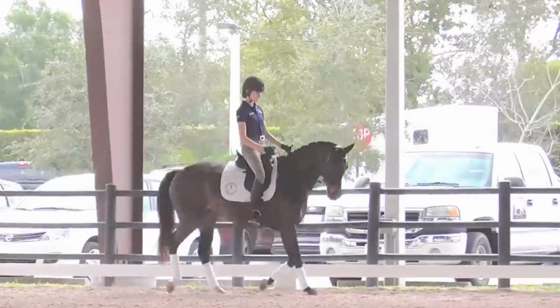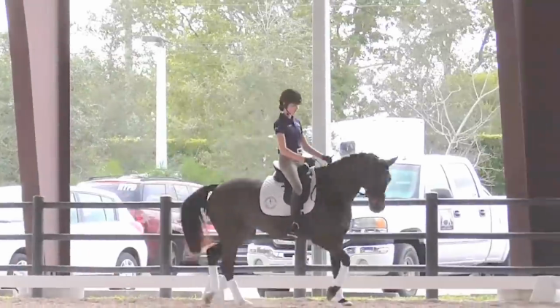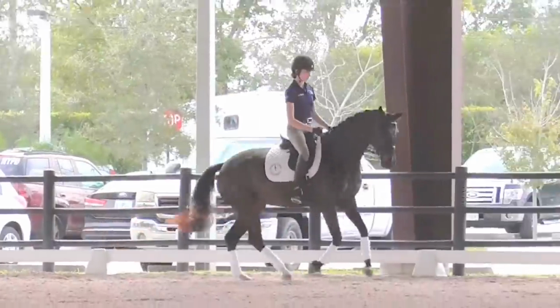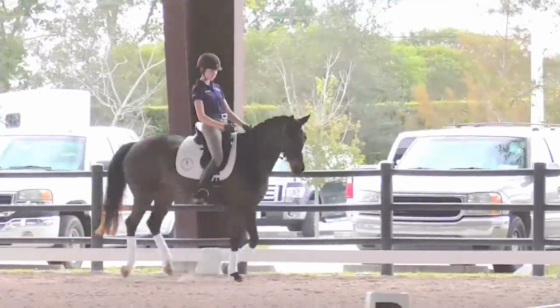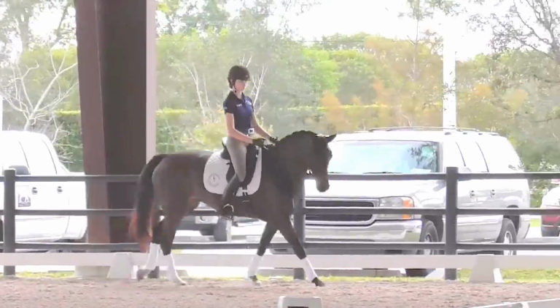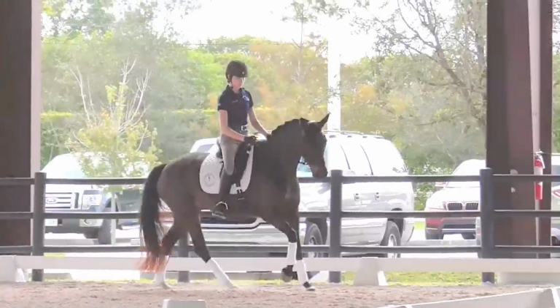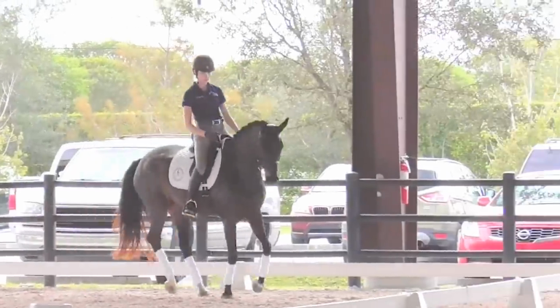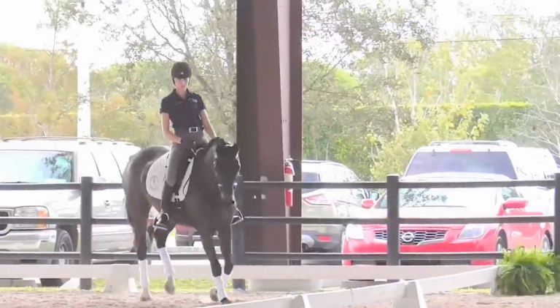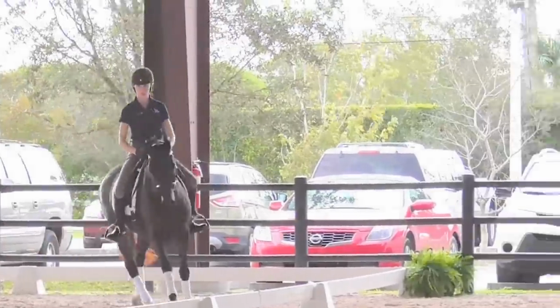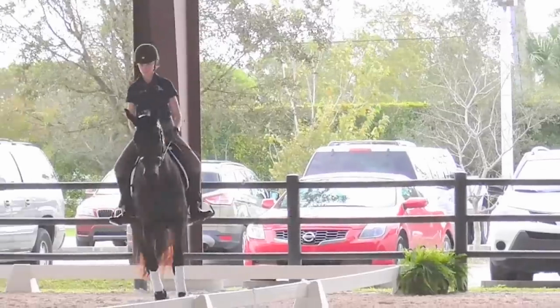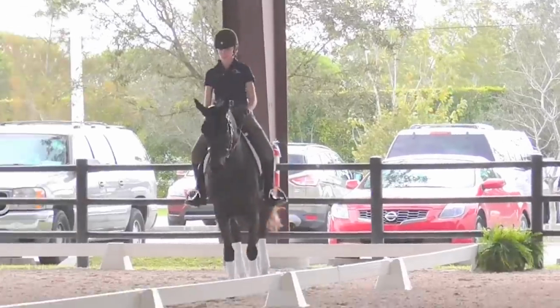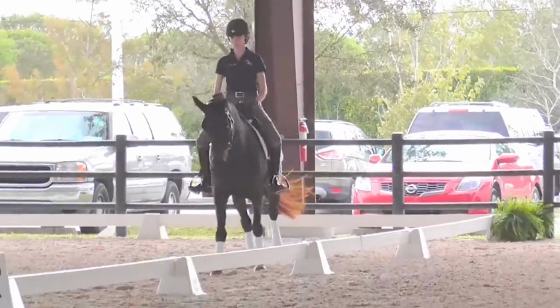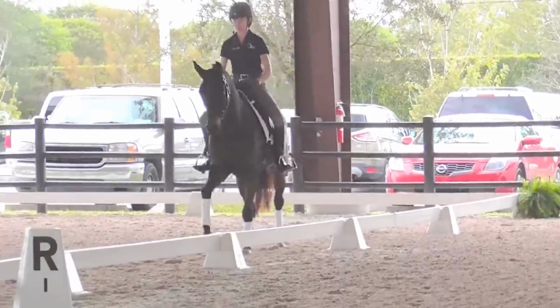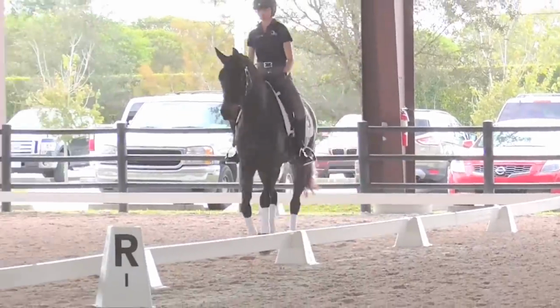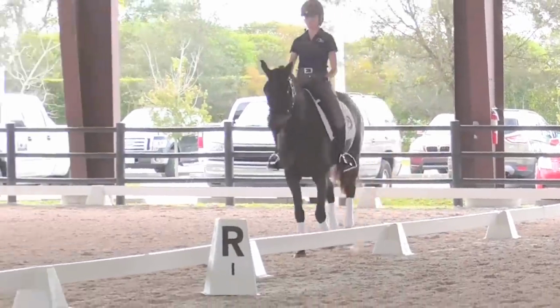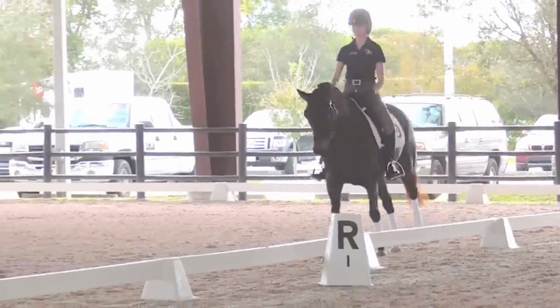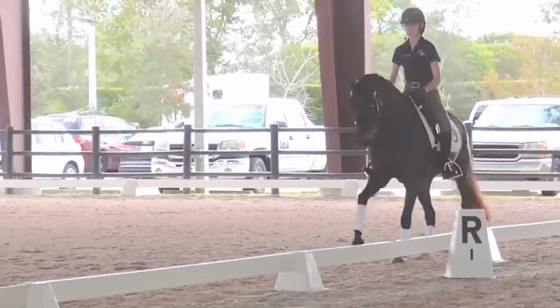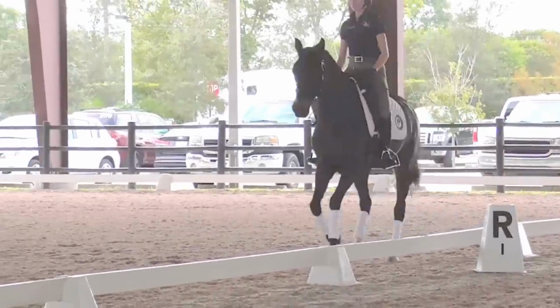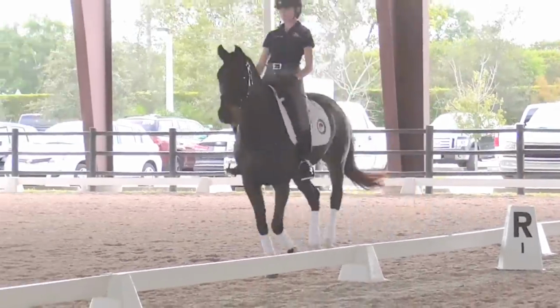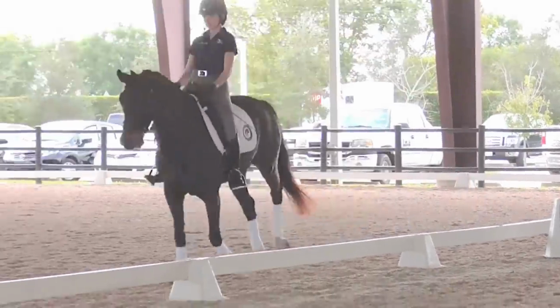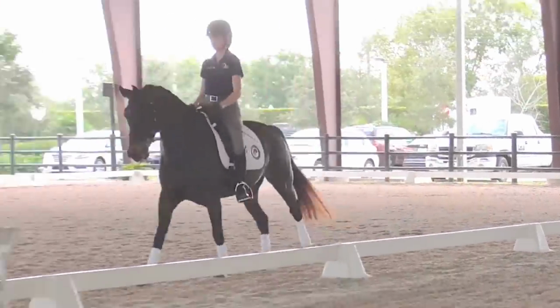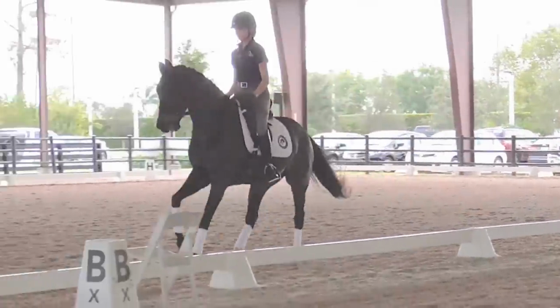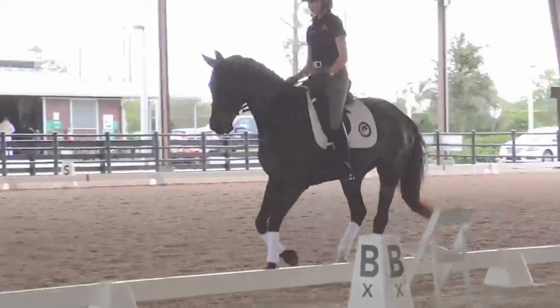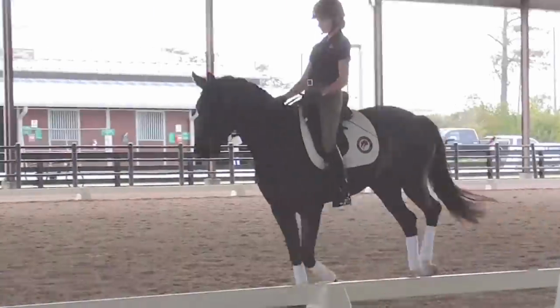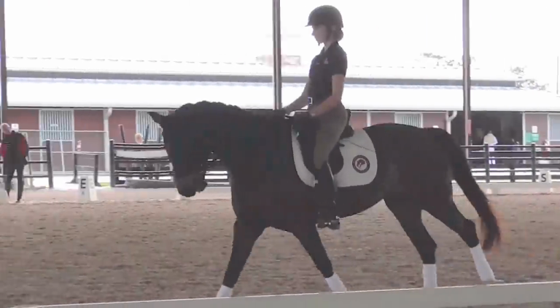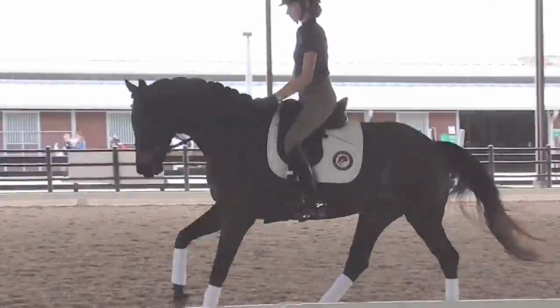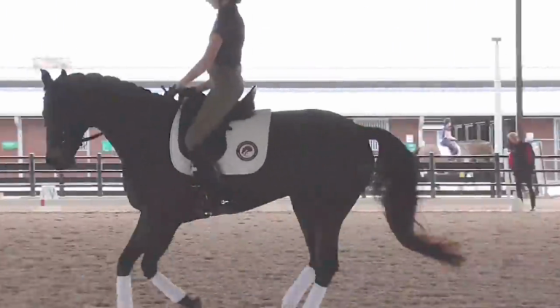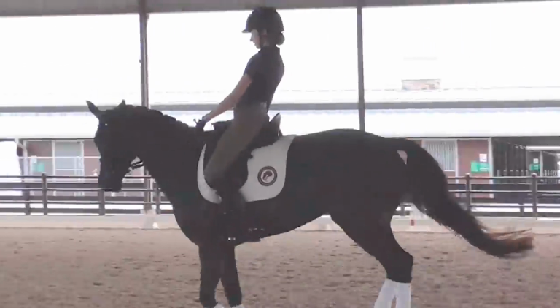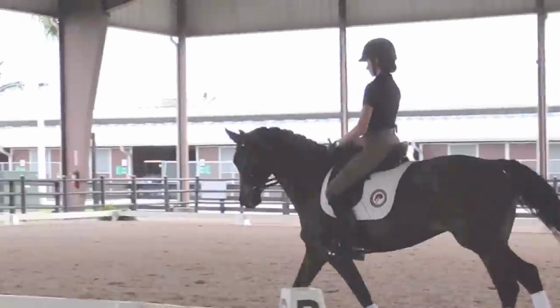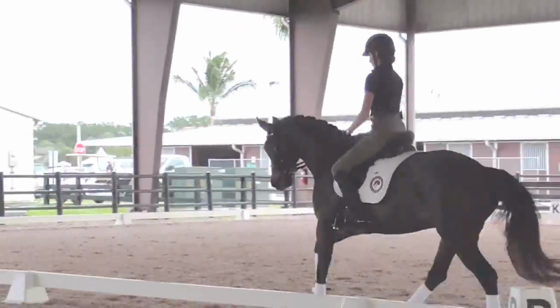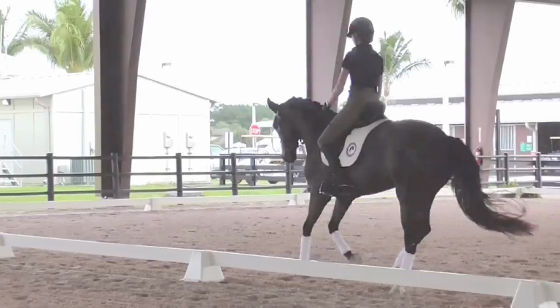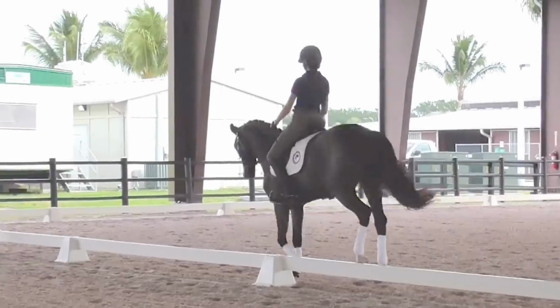And then true bending through the corner and then into the canter once again. And then now a little forward down the long side. A little bit round. Keep it rounder. Rounder.